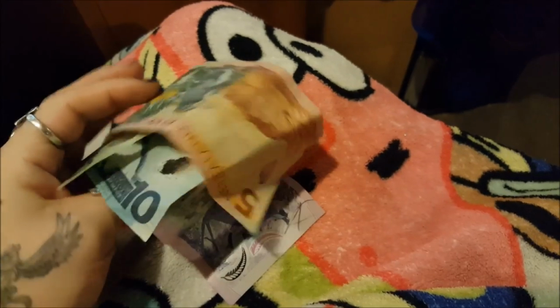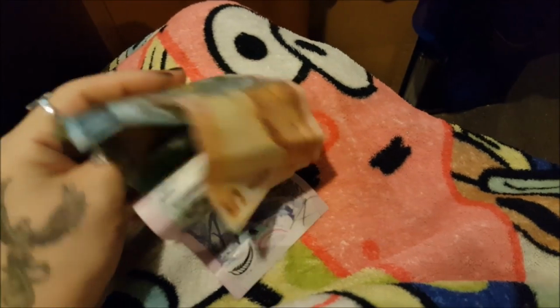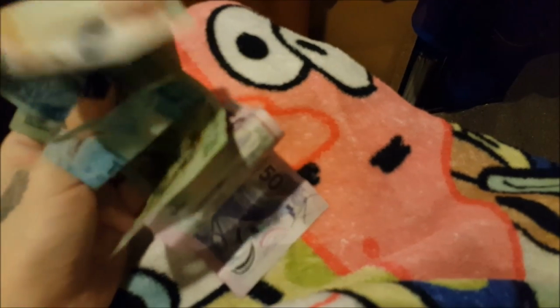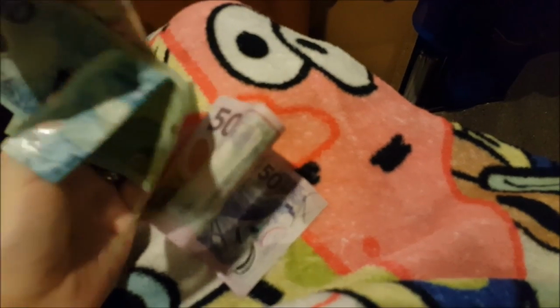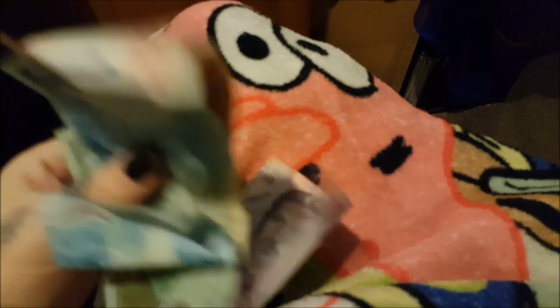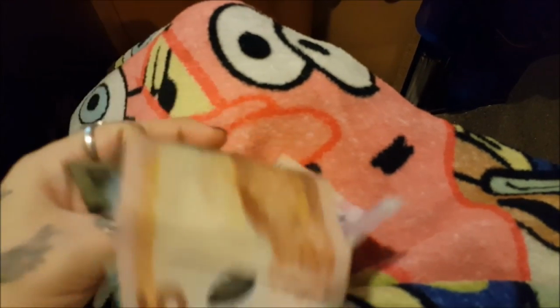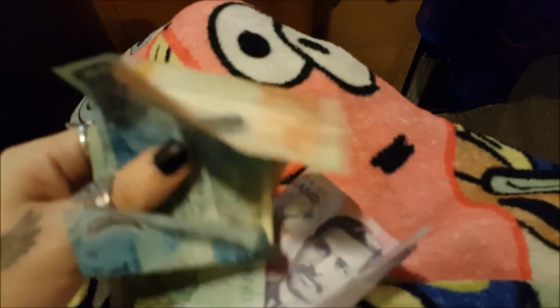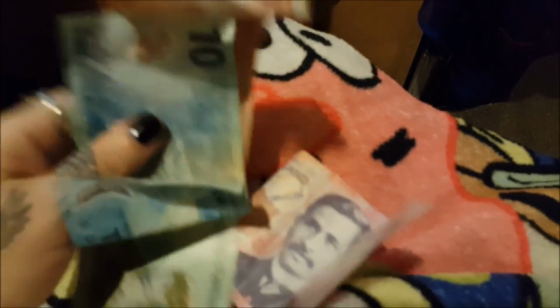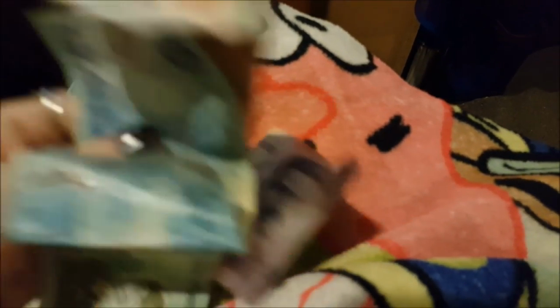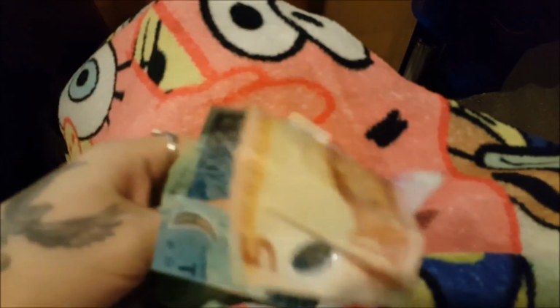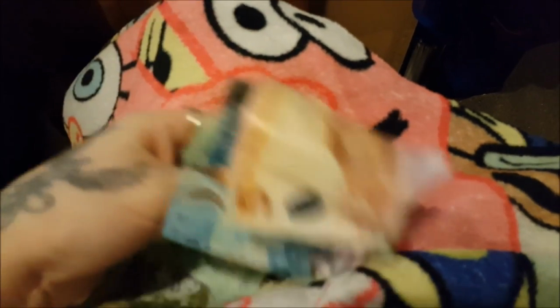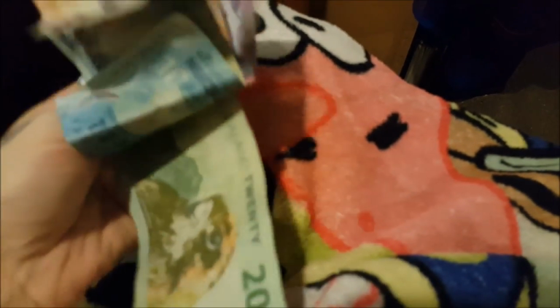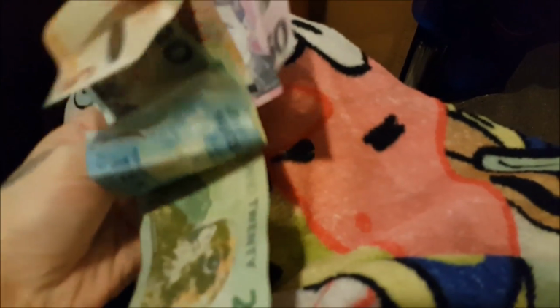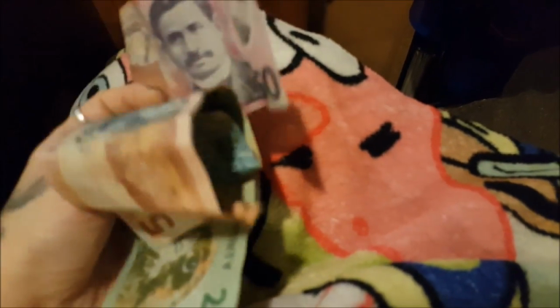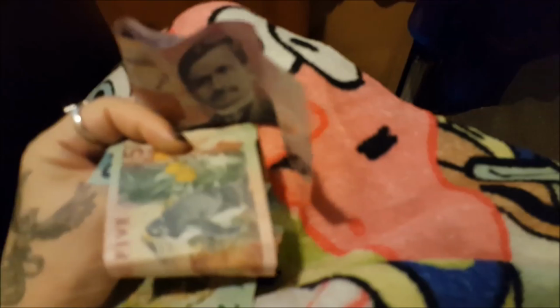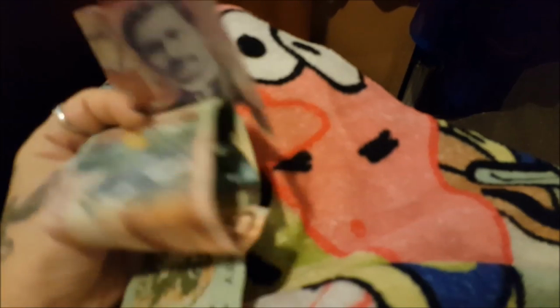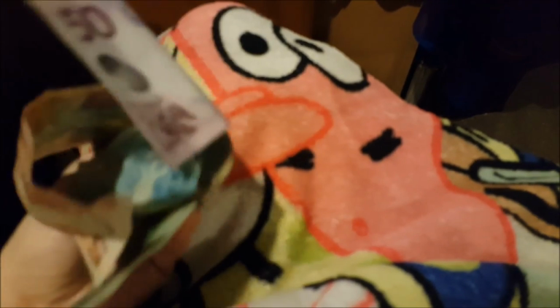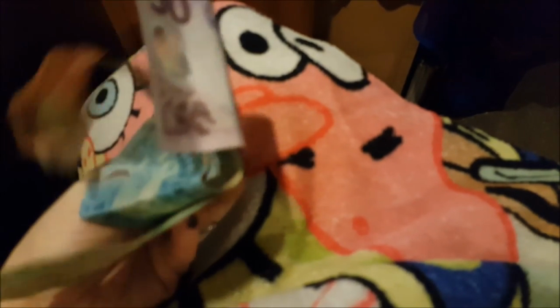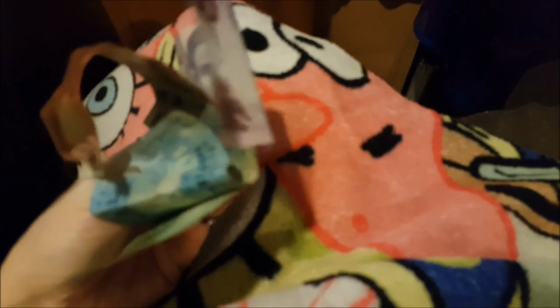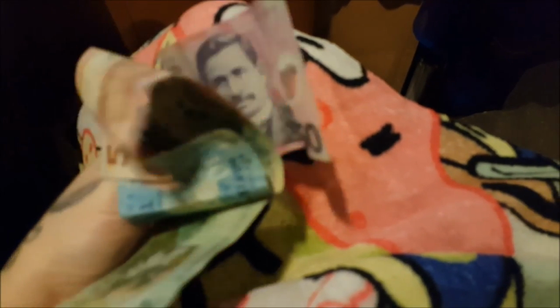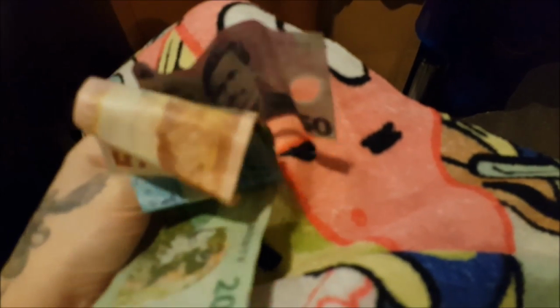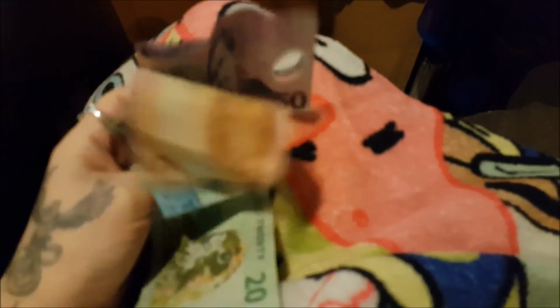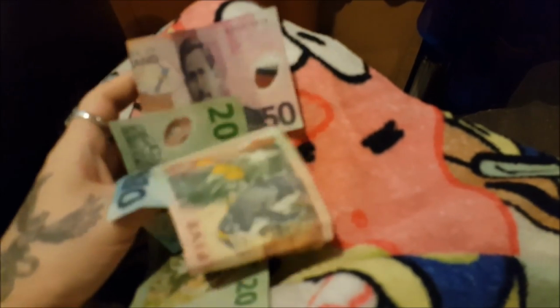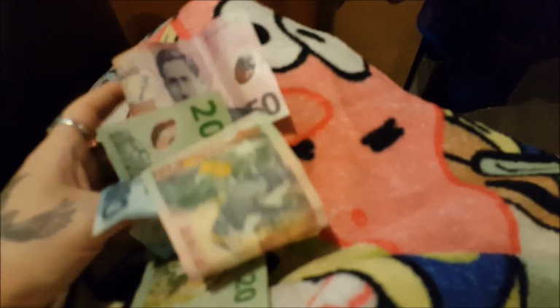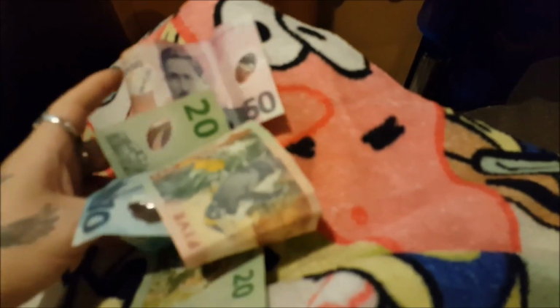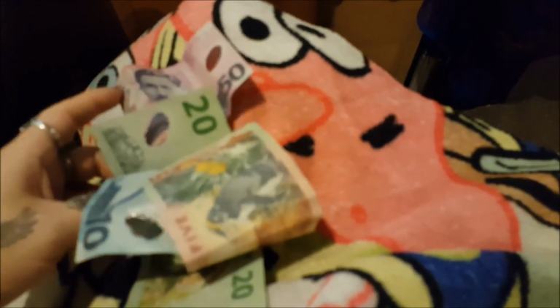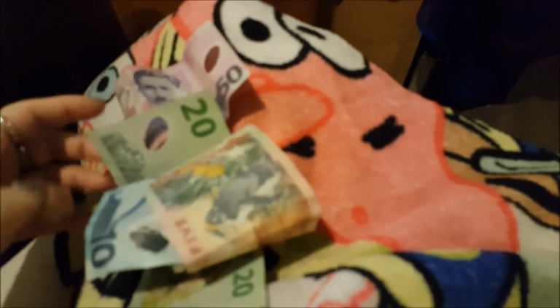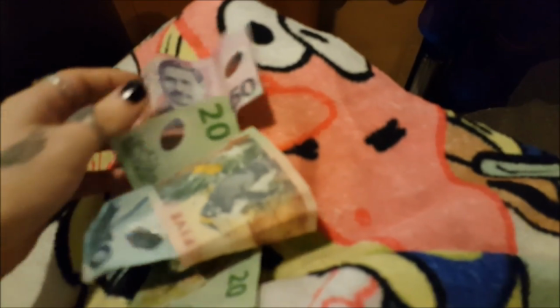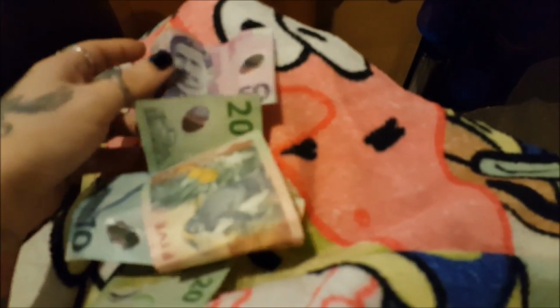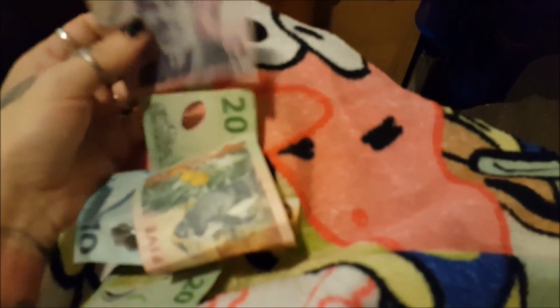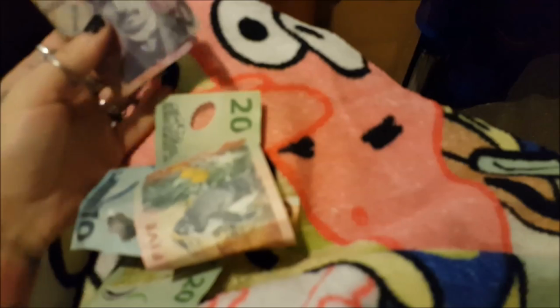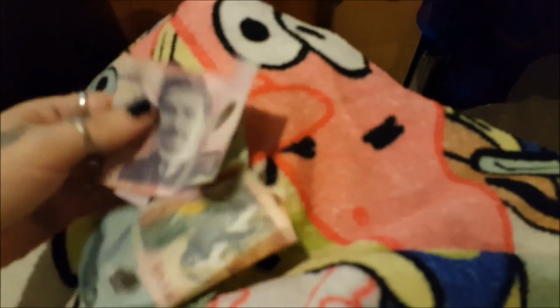Each note is a different size, each note is a different color — it's quite pretty actually. It's almost a shame that people don't really deal in cash here, because of the fact that it's so nice to look at.